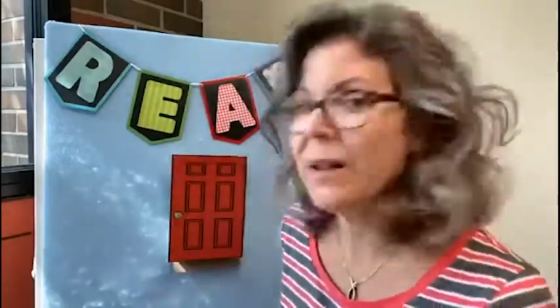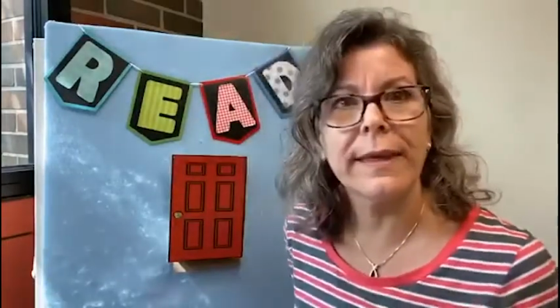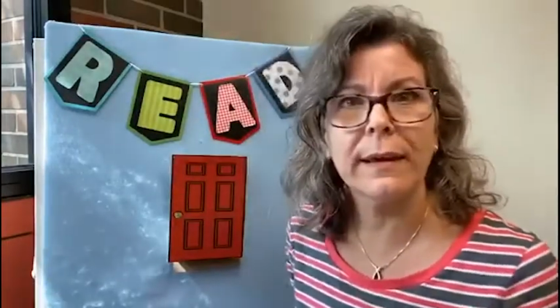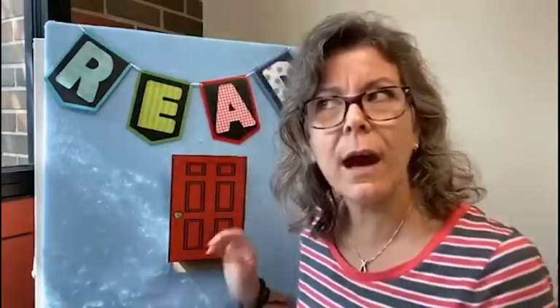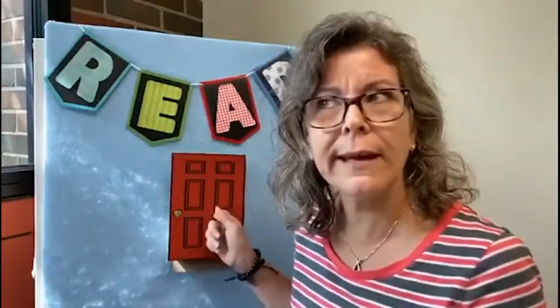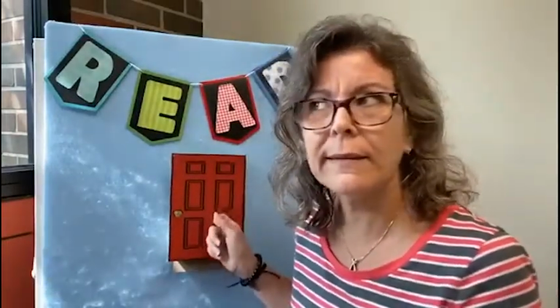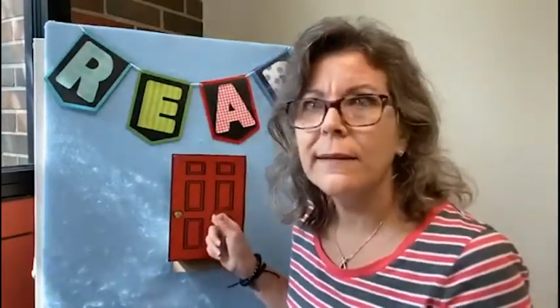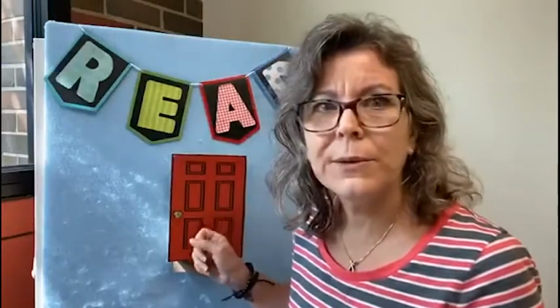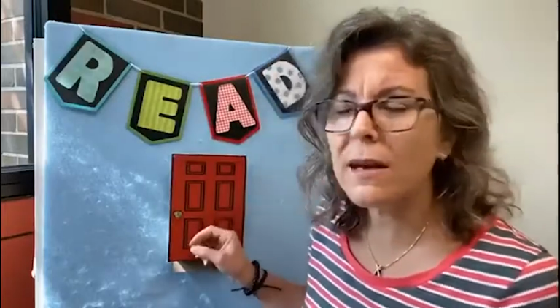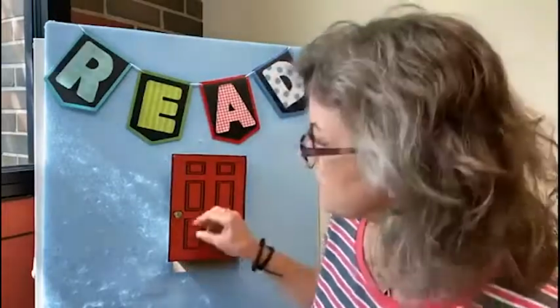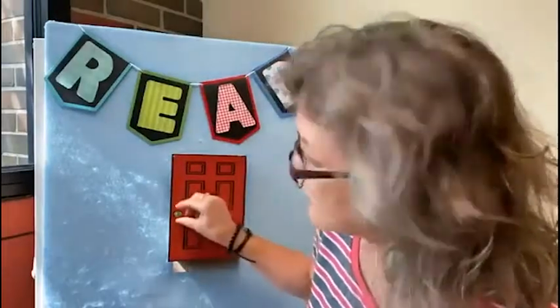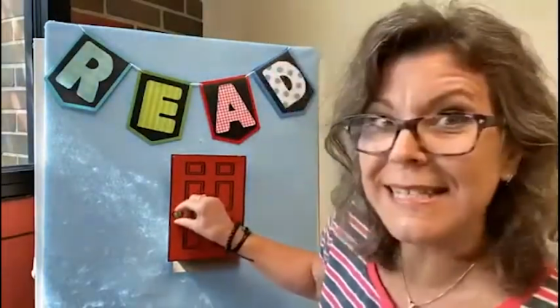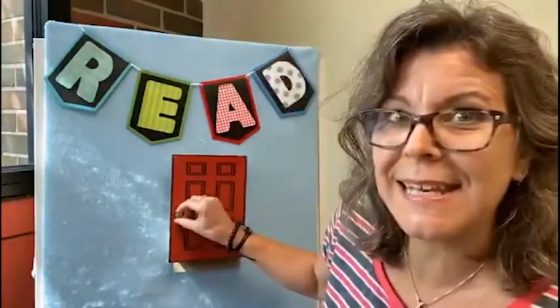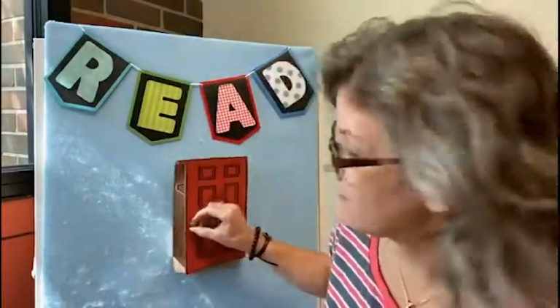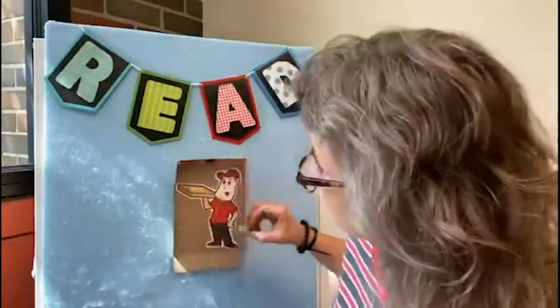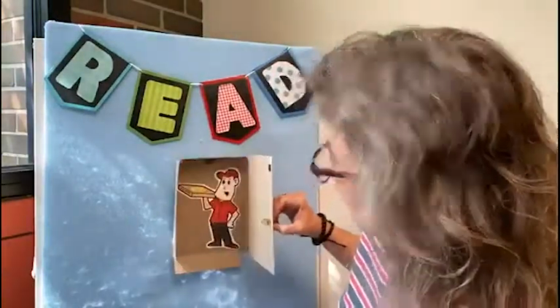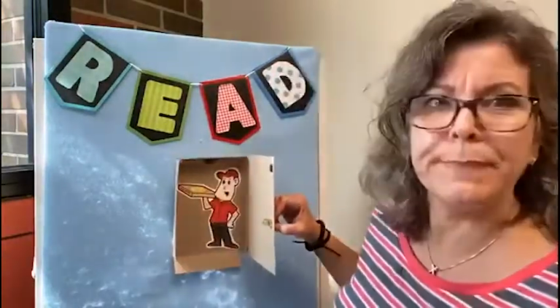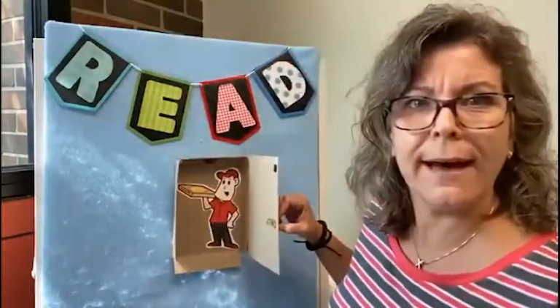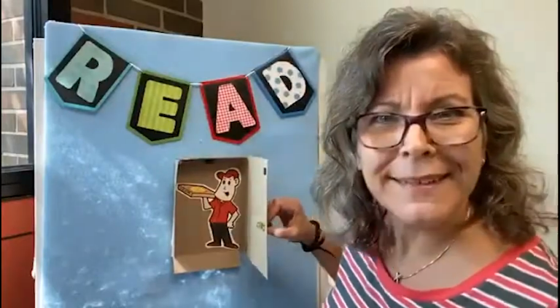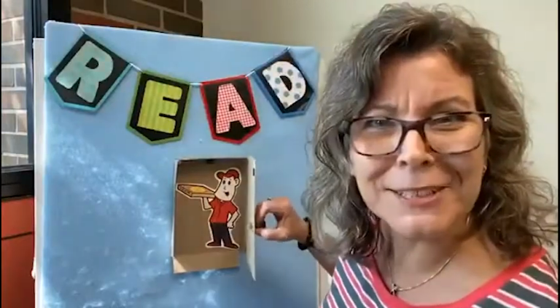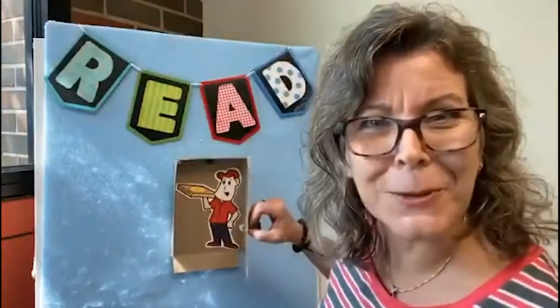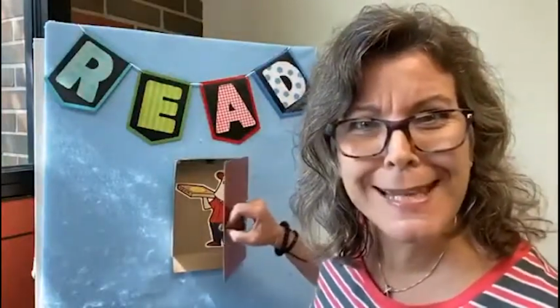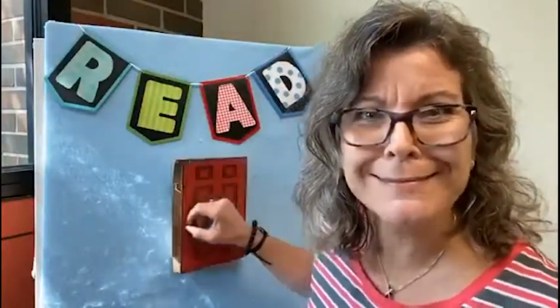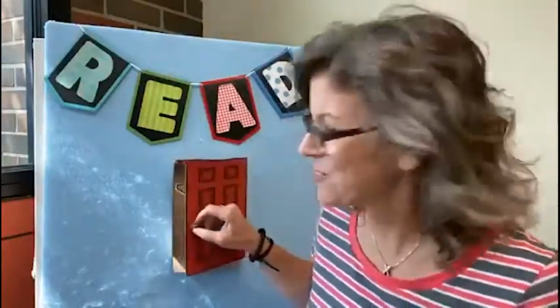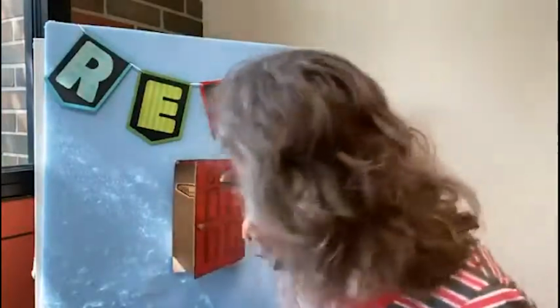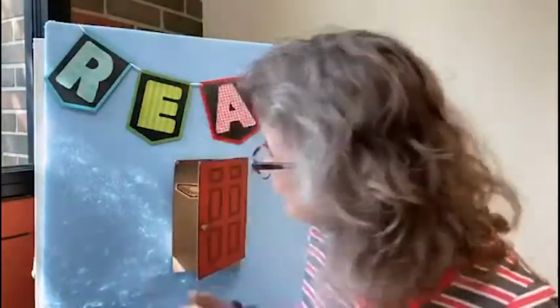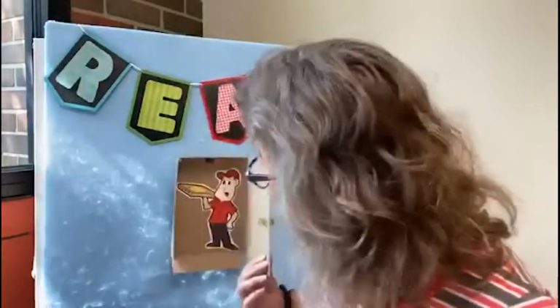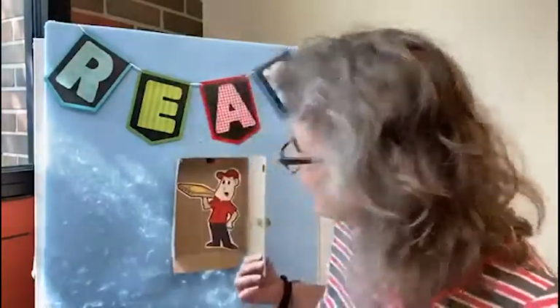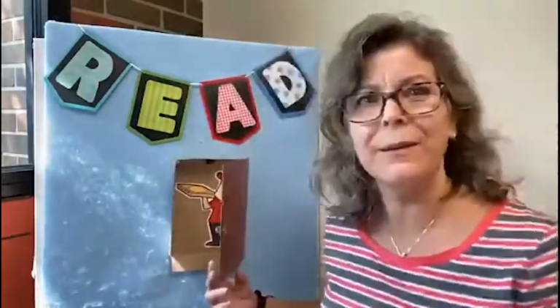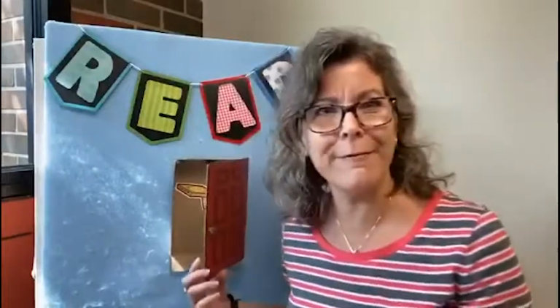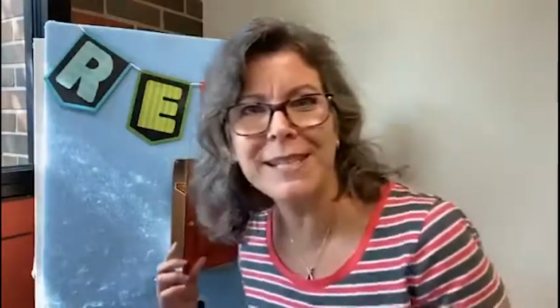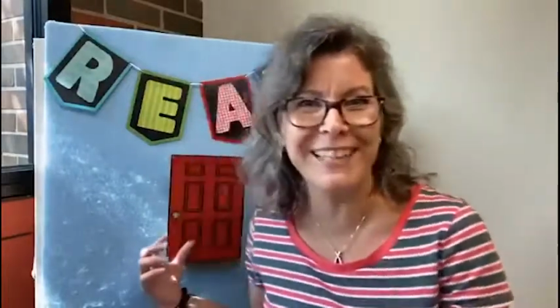Oh, I think I hear a knock again. Who's there? Let's see. Pizza? Did you order pizza? All right, come on in, Mr. Pizza Man. We'll have that pizza for lunch.